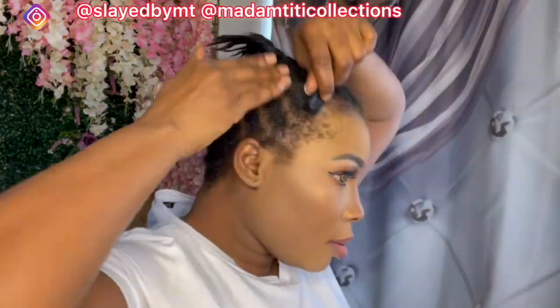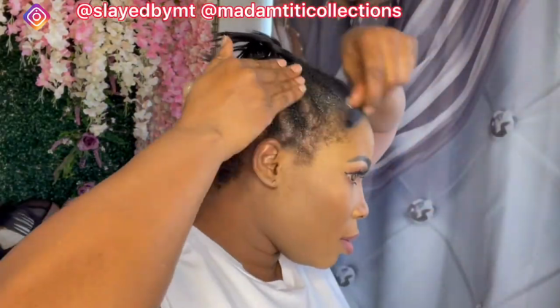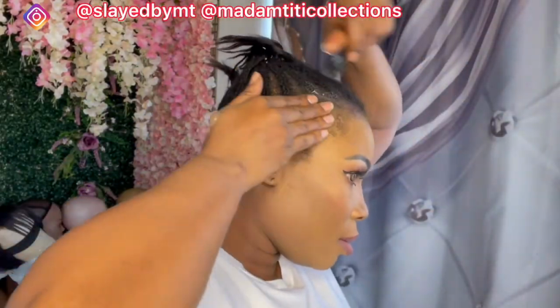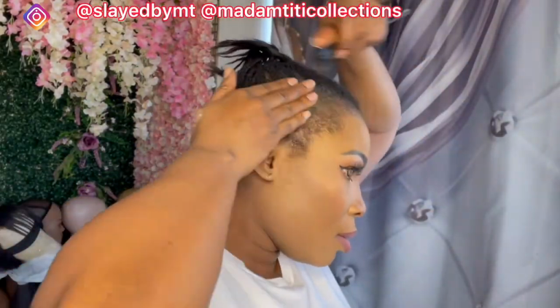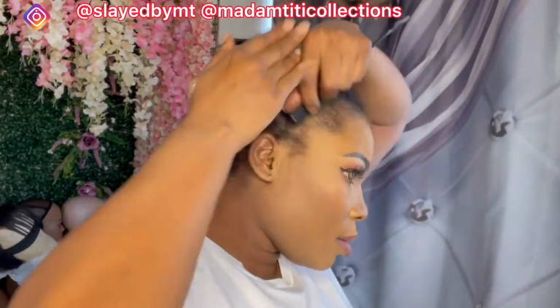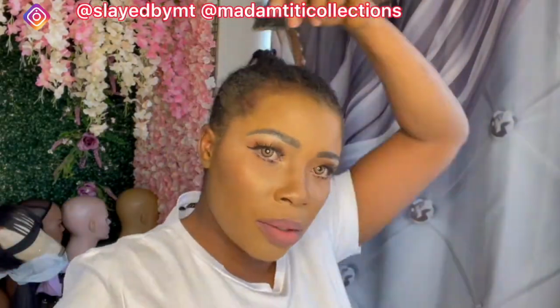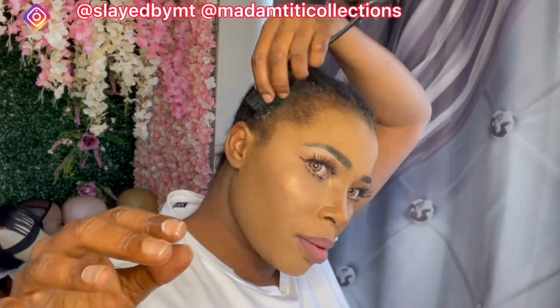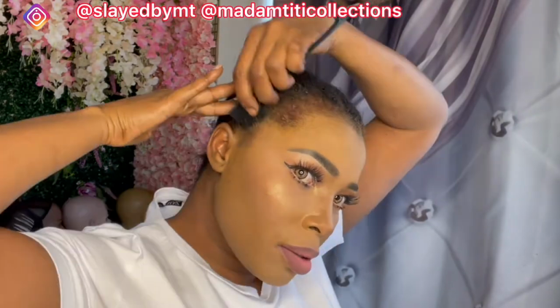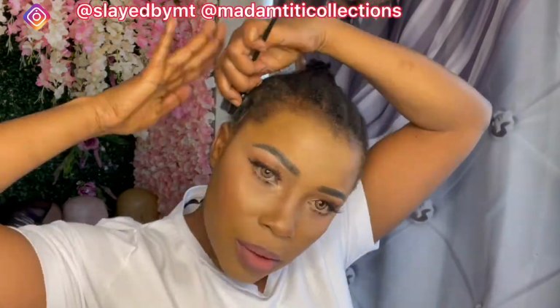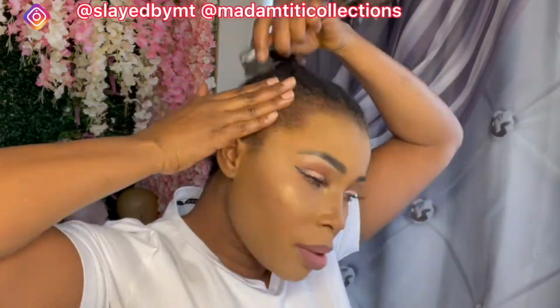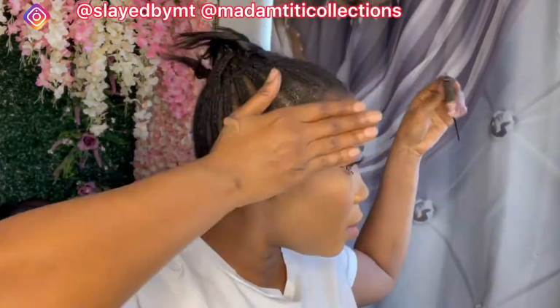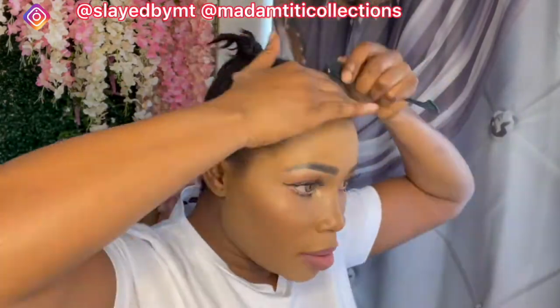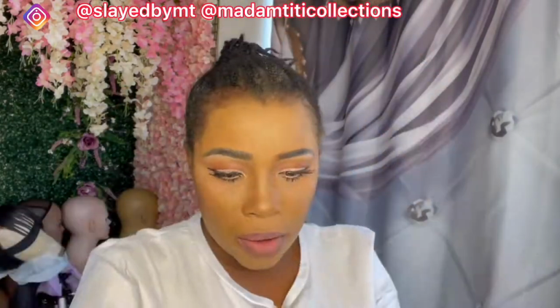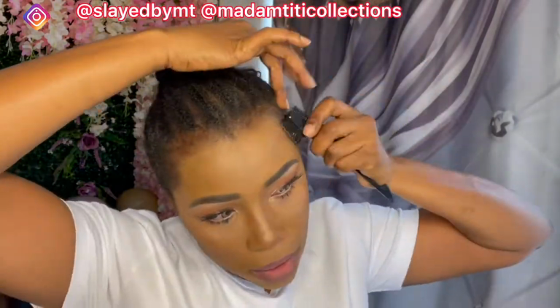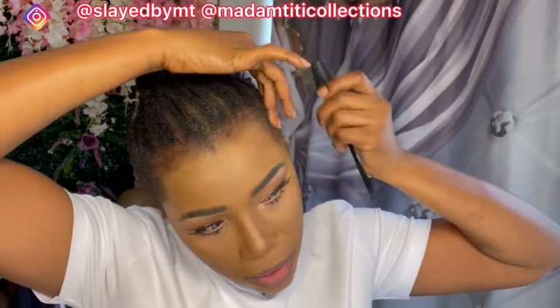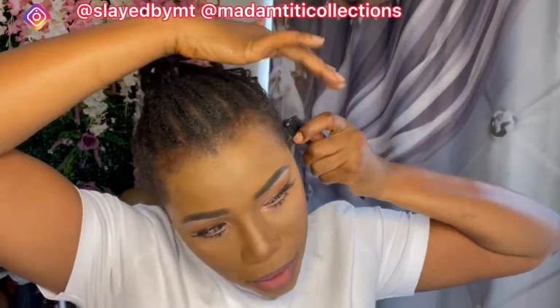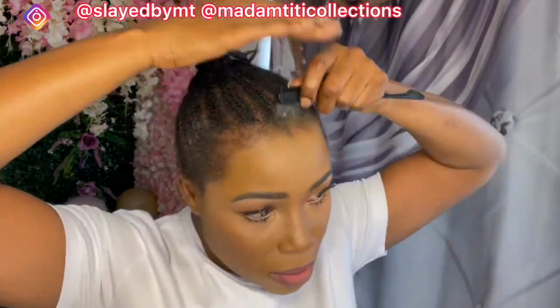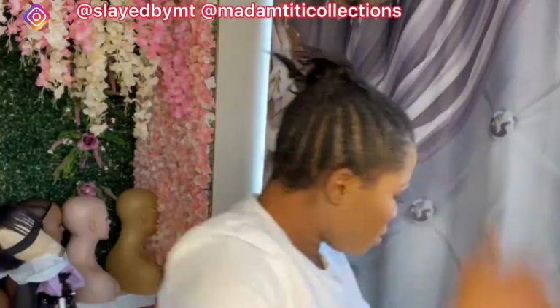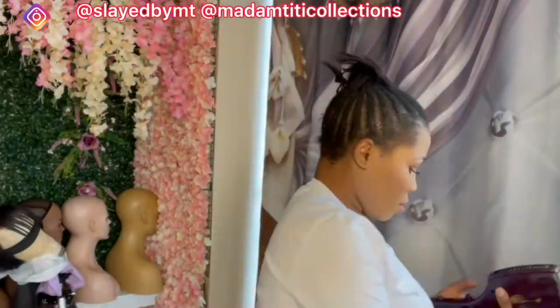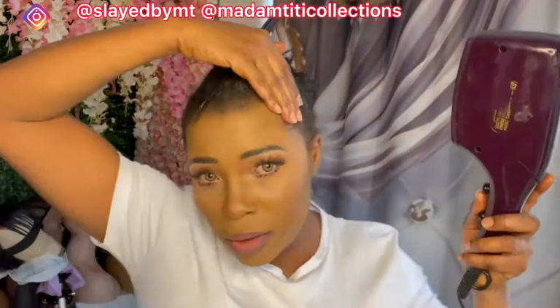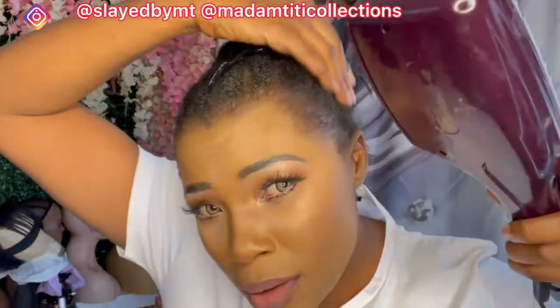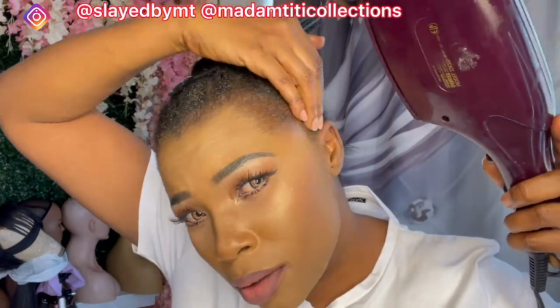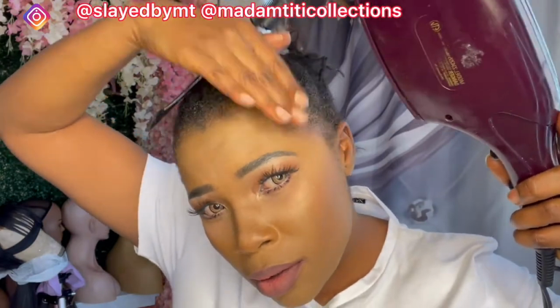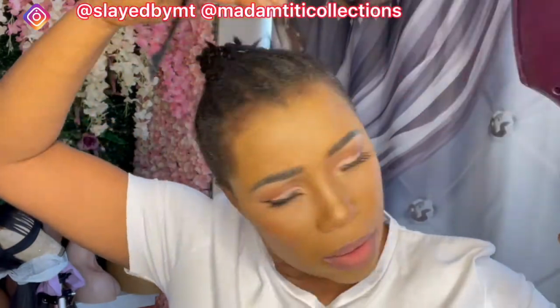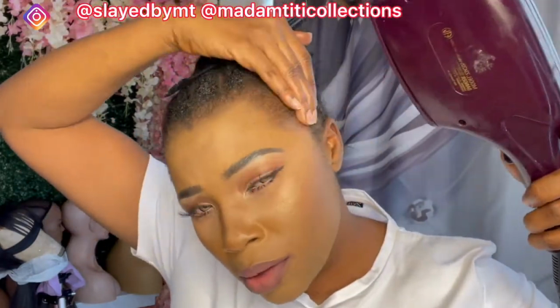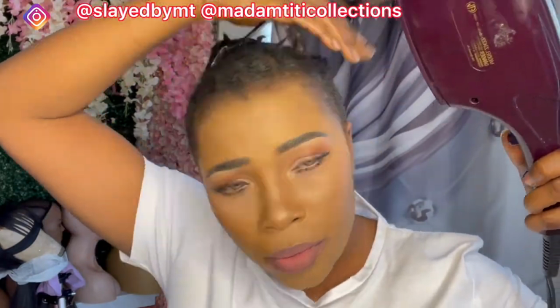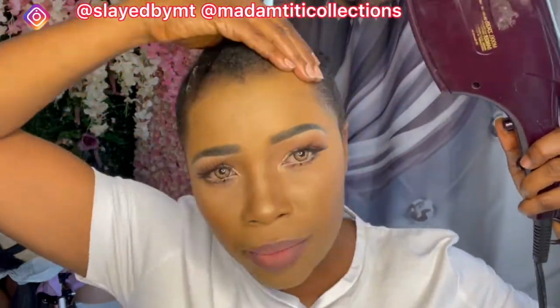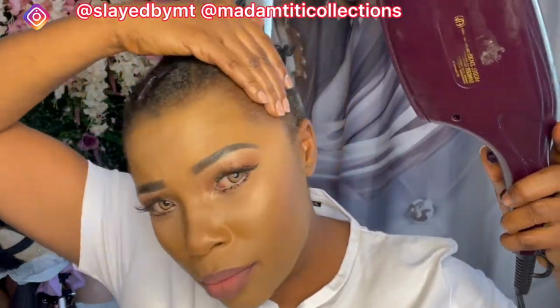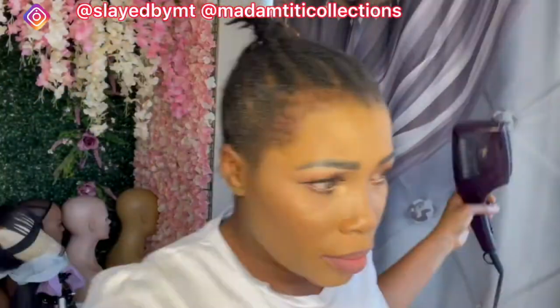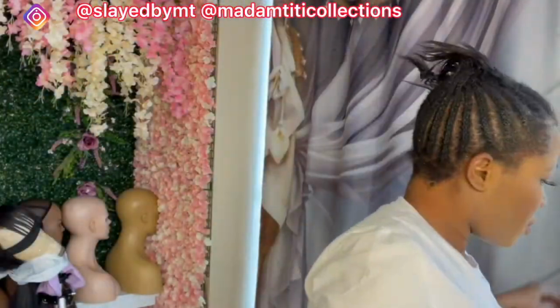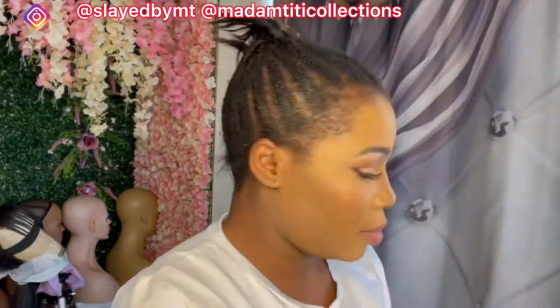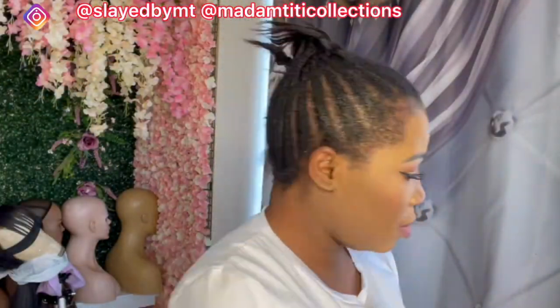It was the next day. I took my Got2b gel to gel down my edges and went in with my blow dryer to blow dry it.